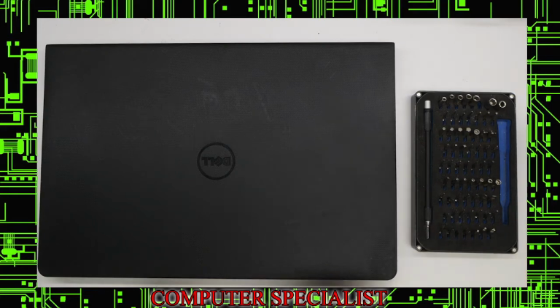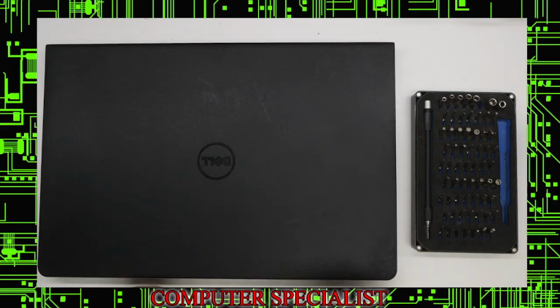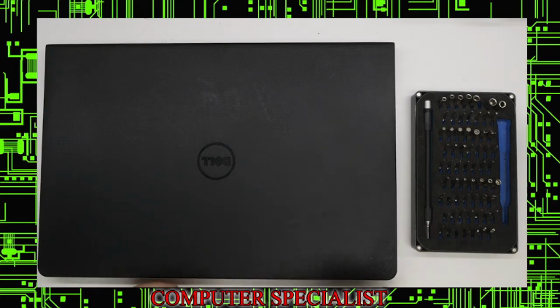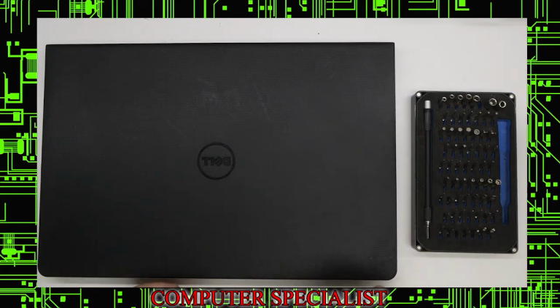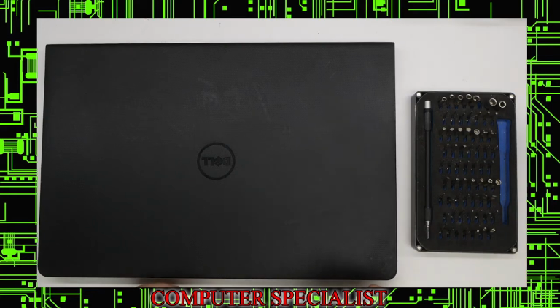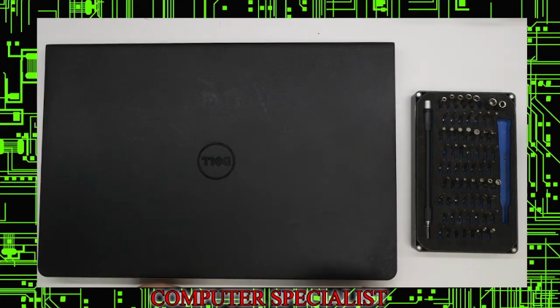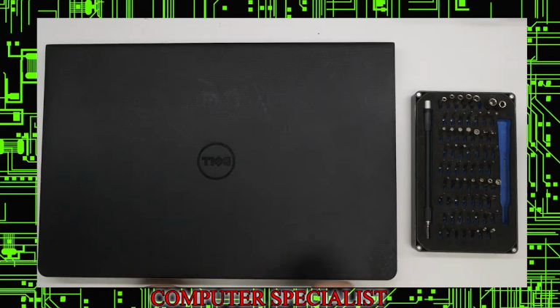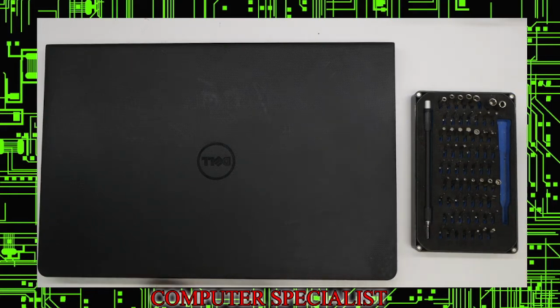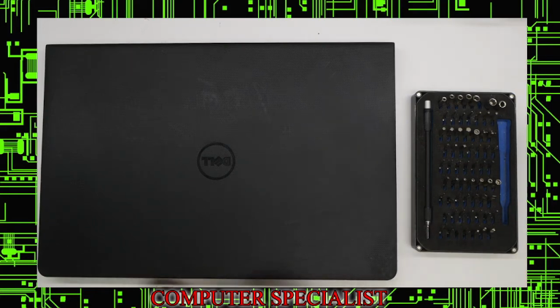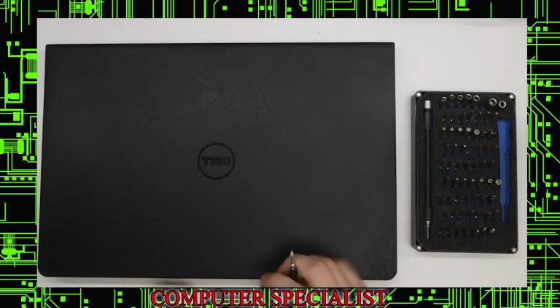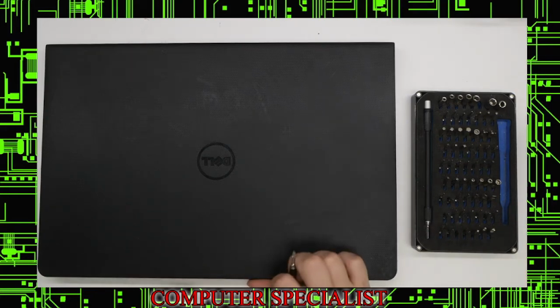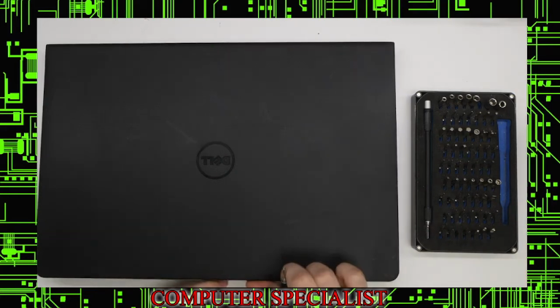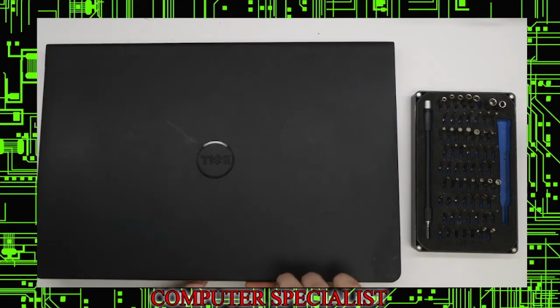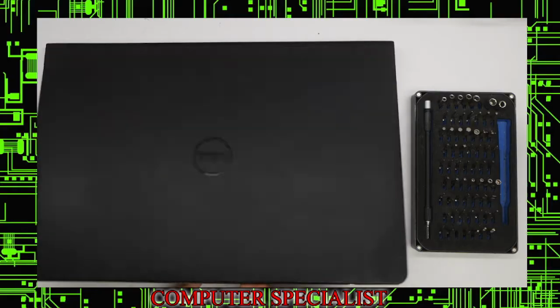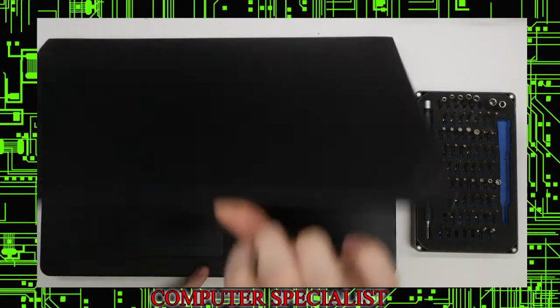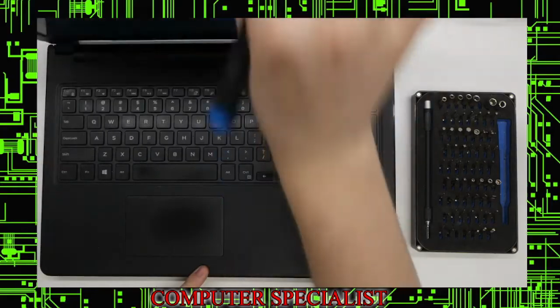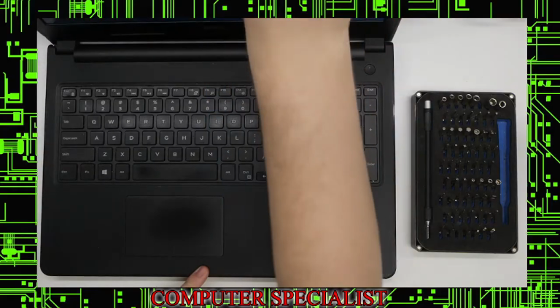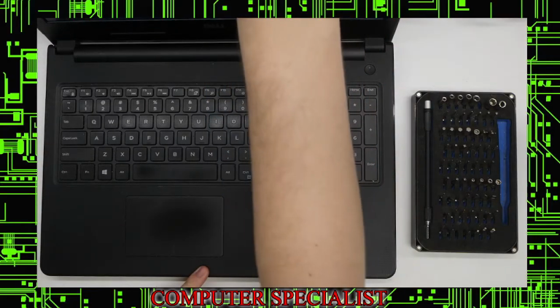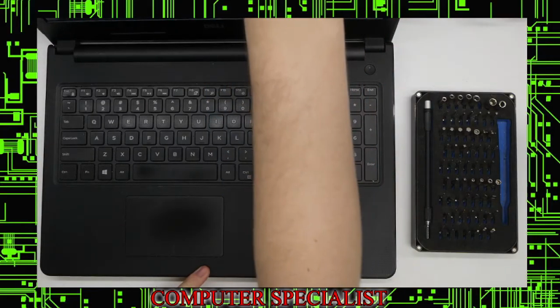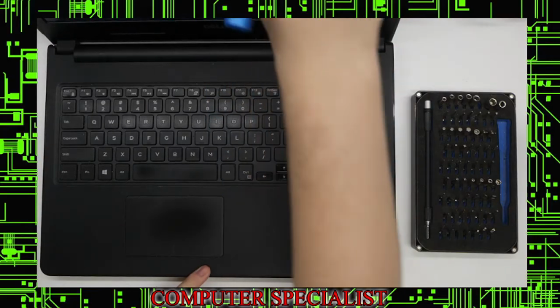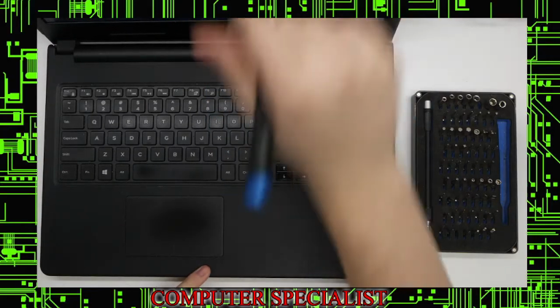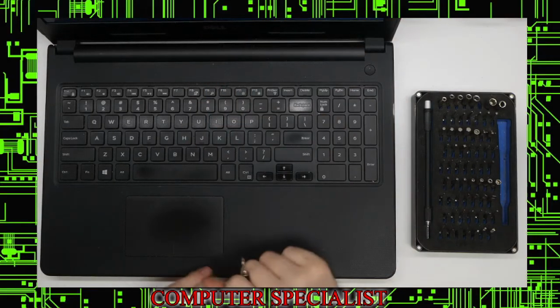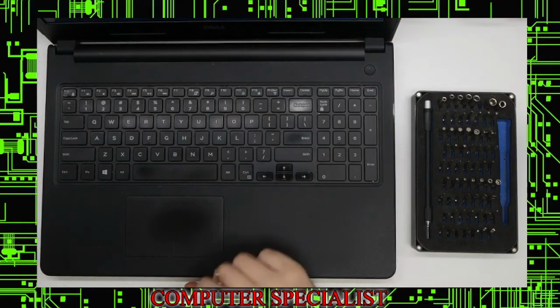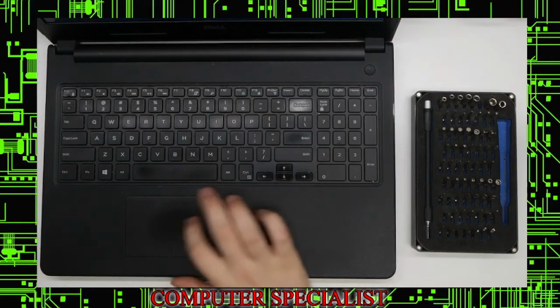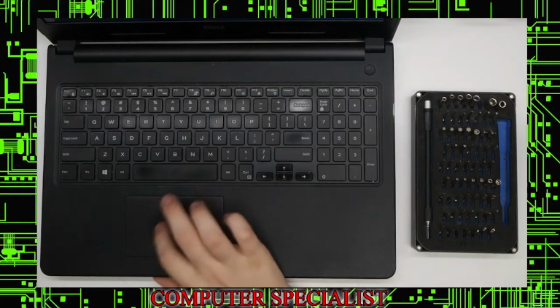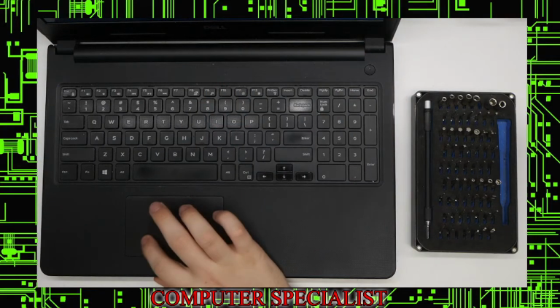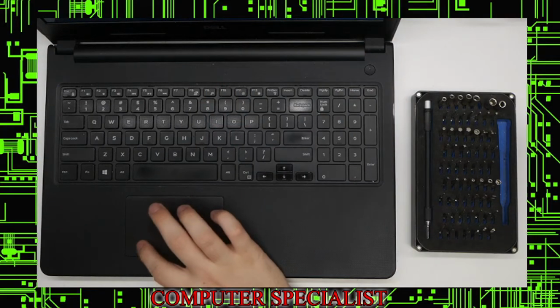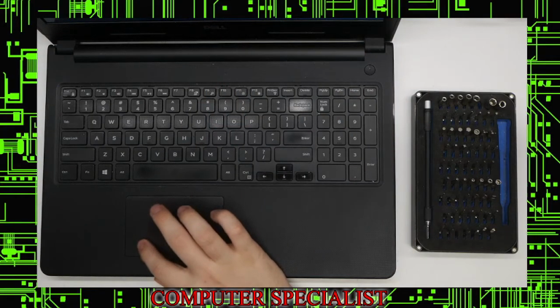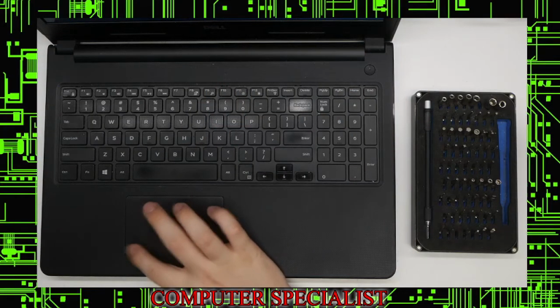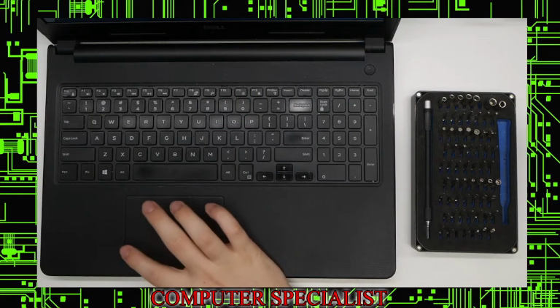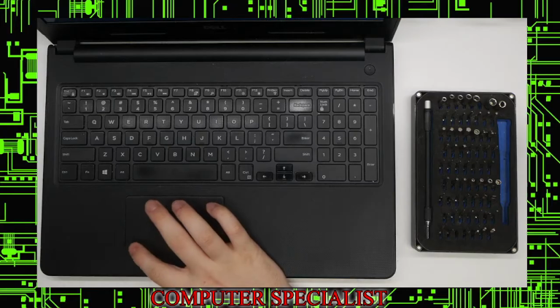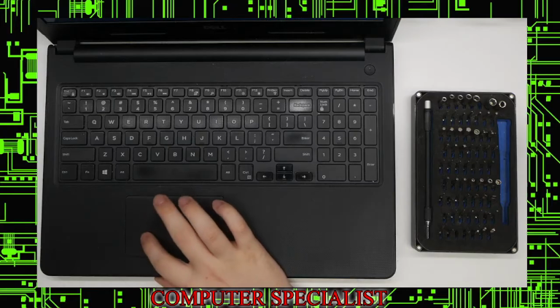Today we're going to be doing a charging jack replacement on a Dell Inspiron 15 laptop. This is a 15 in the 3000 series.